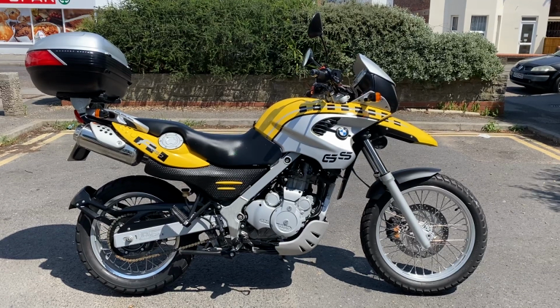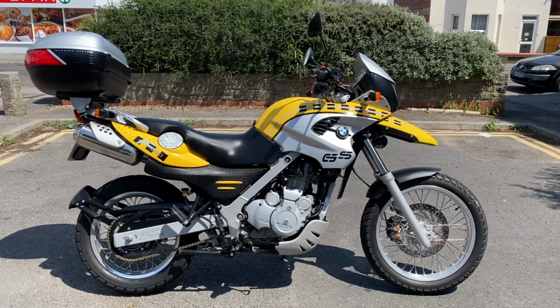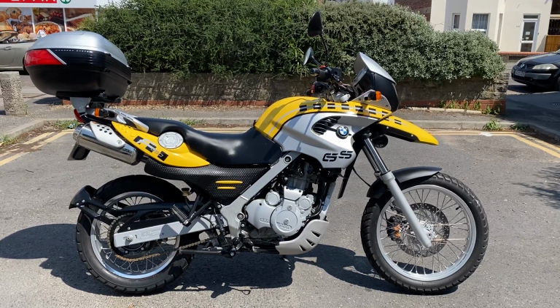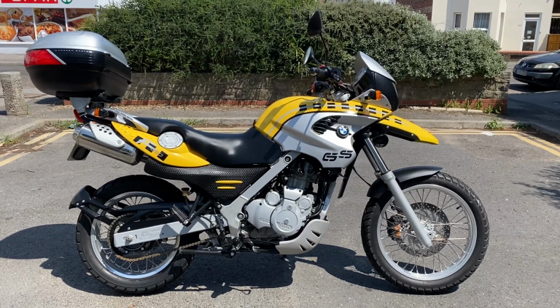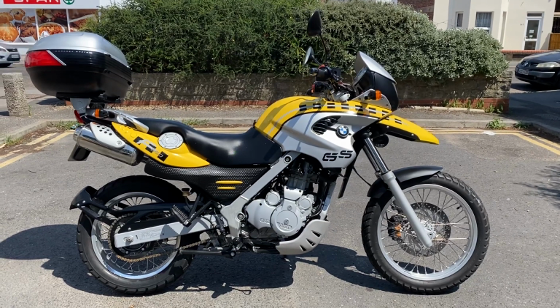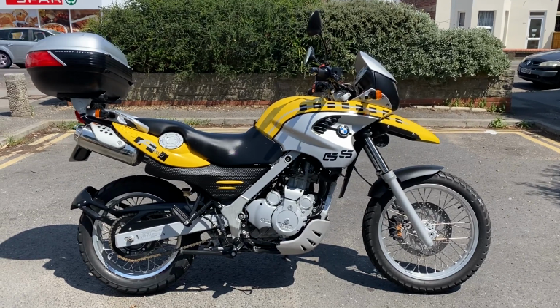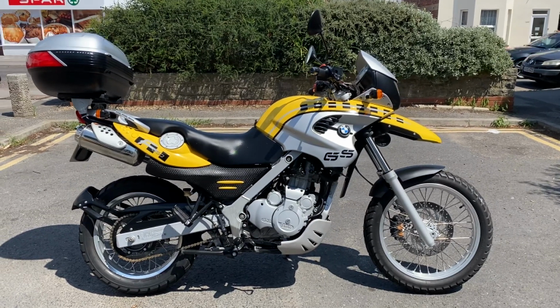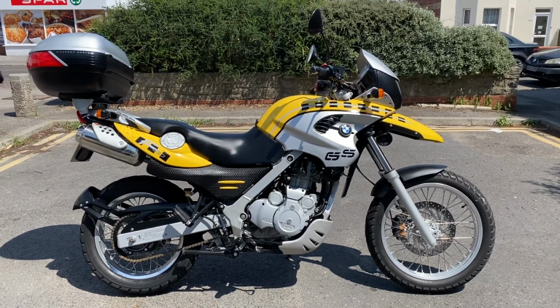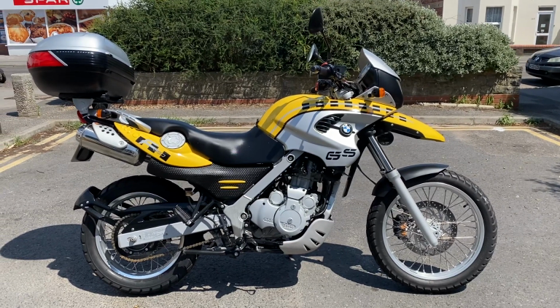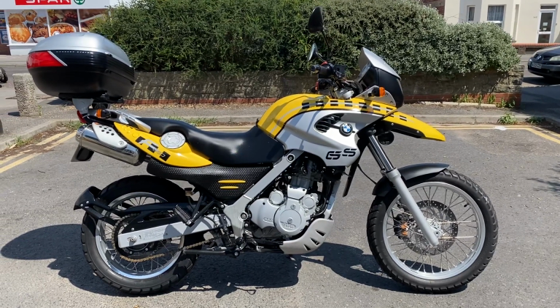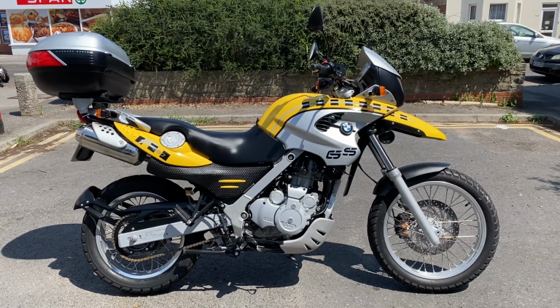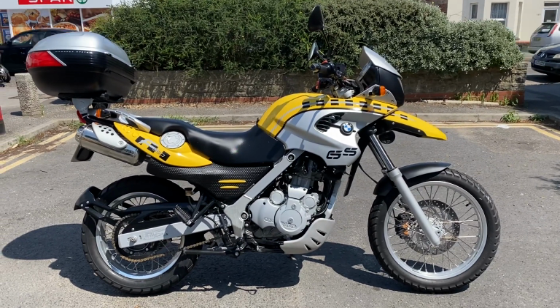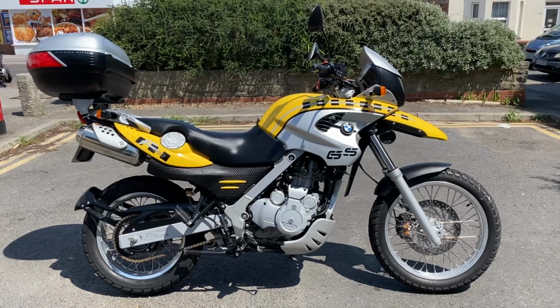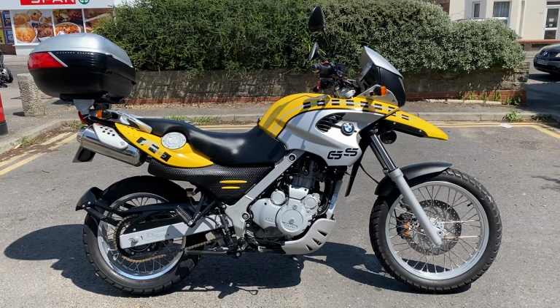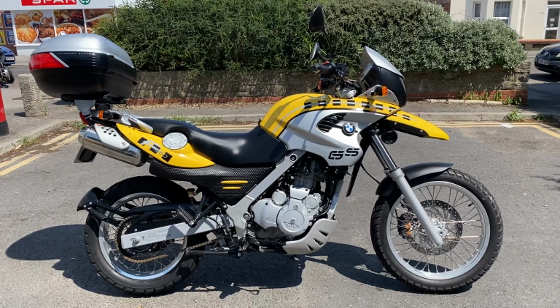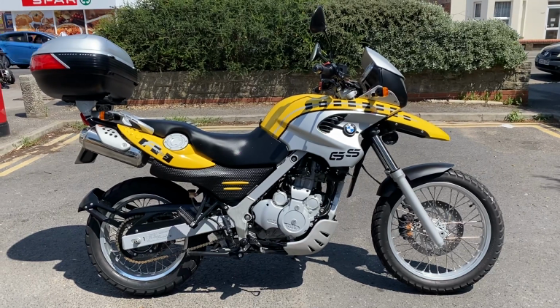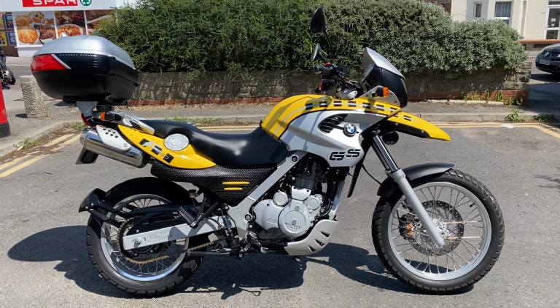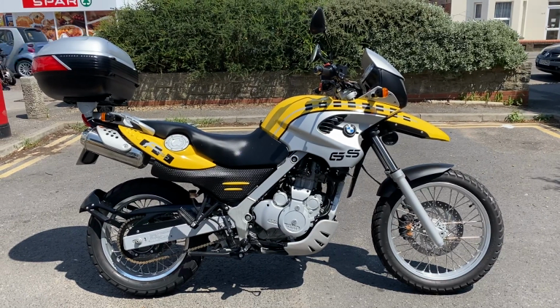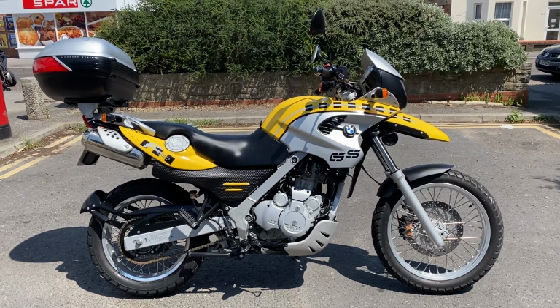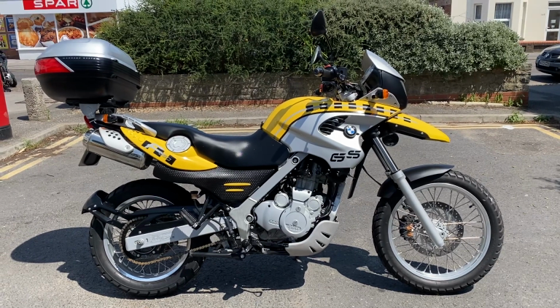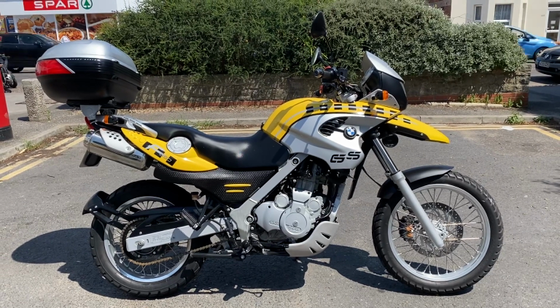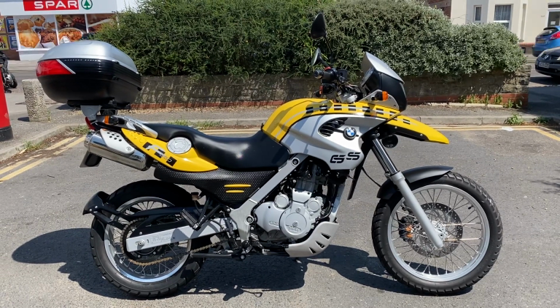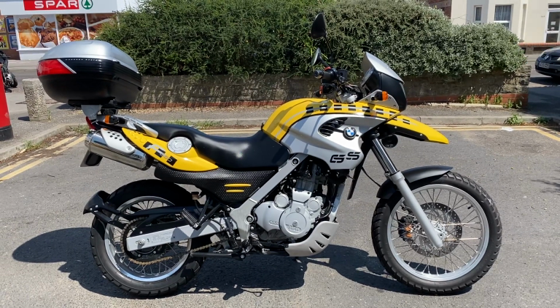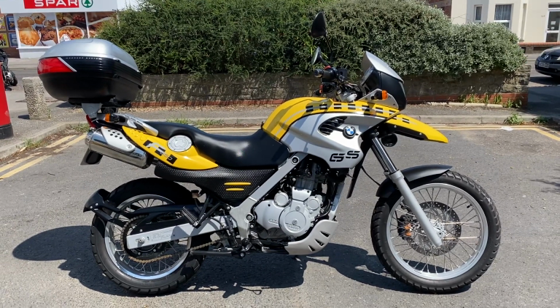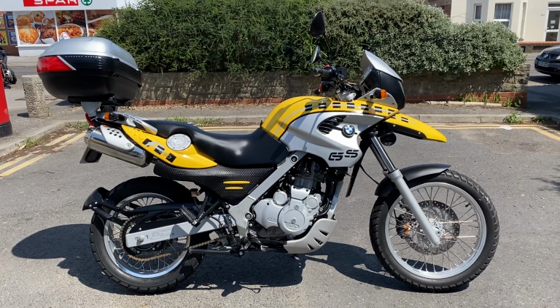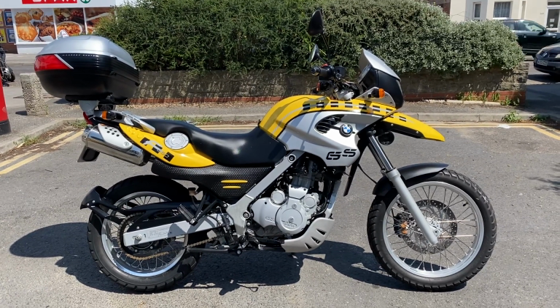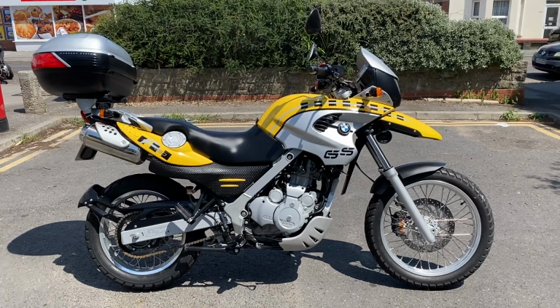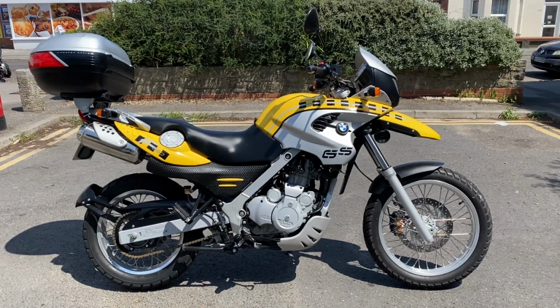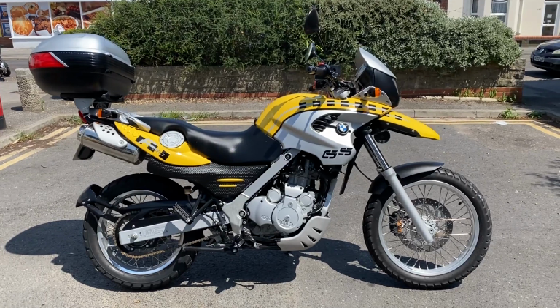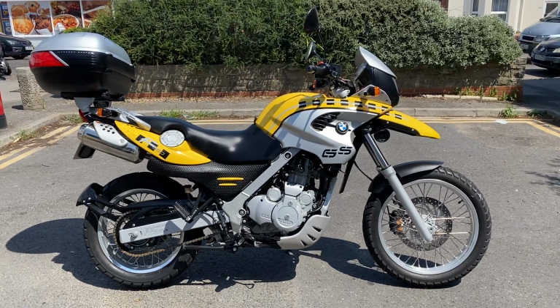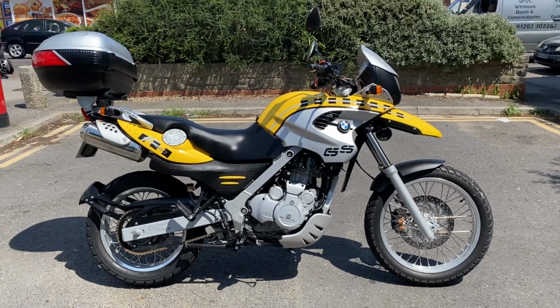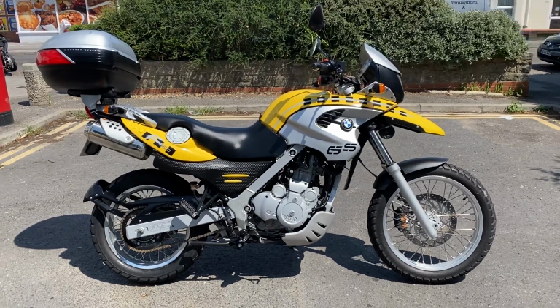Hi everyone, welcome to the sale of this very rare opportunity — a rare find: a 2003 BMW F650GS.